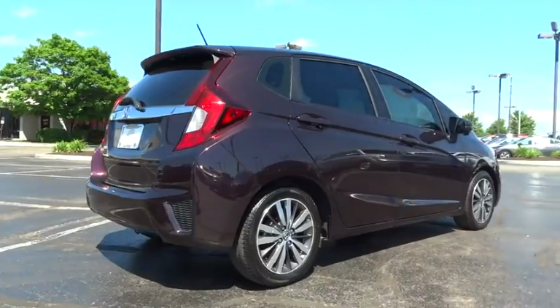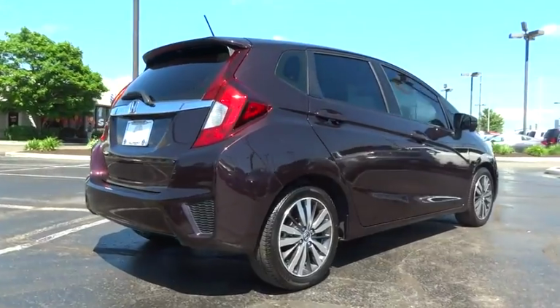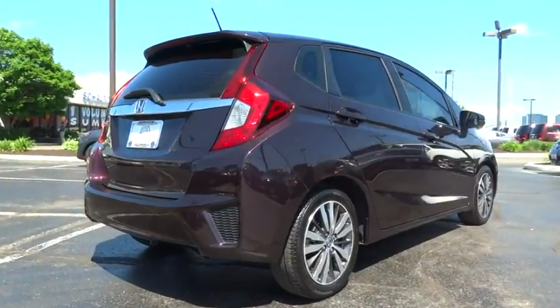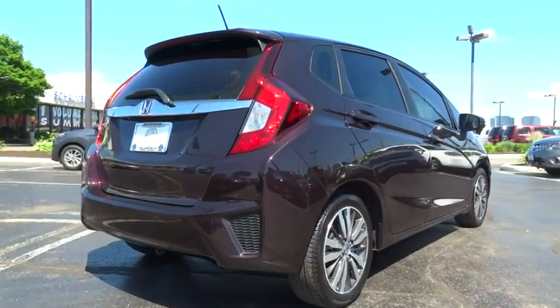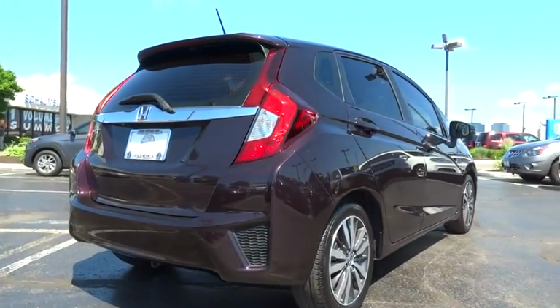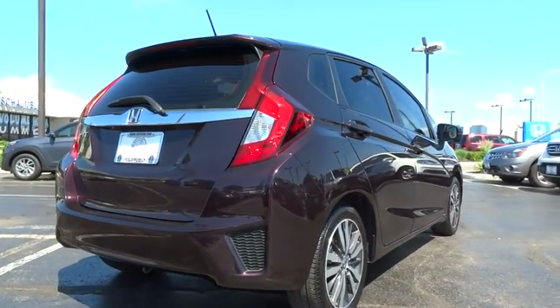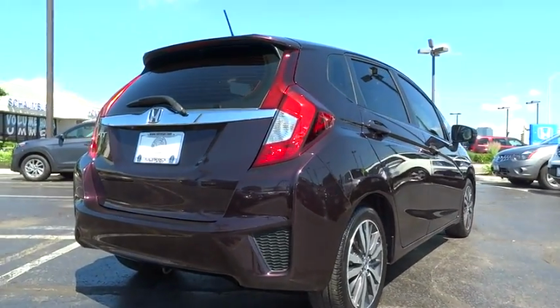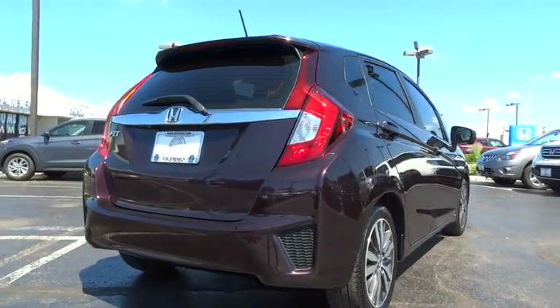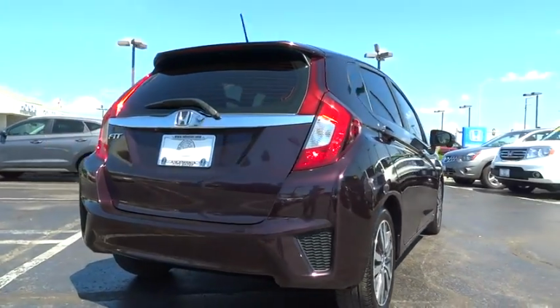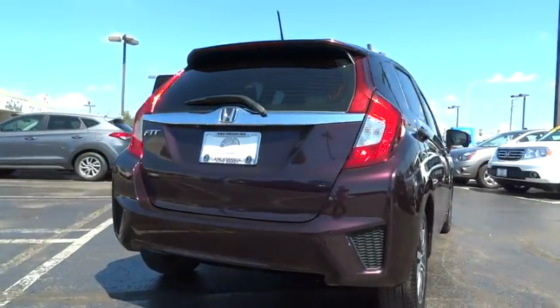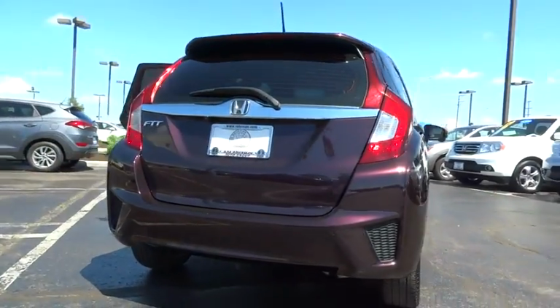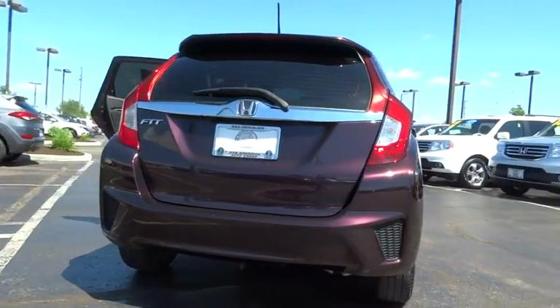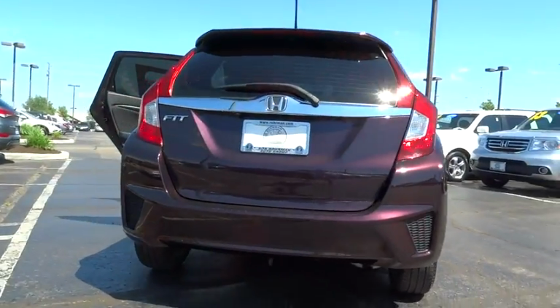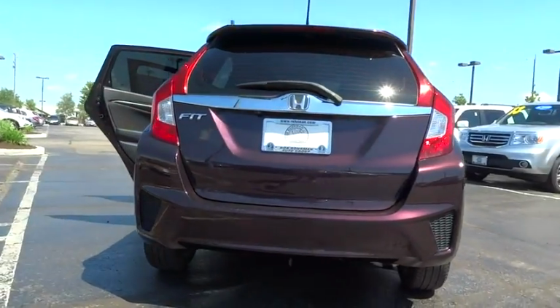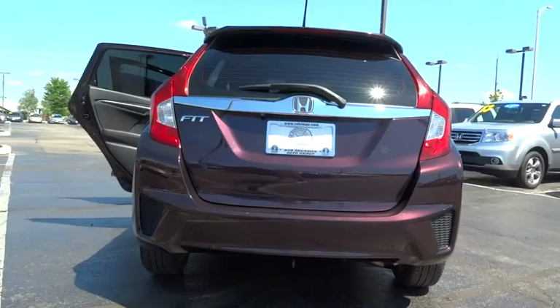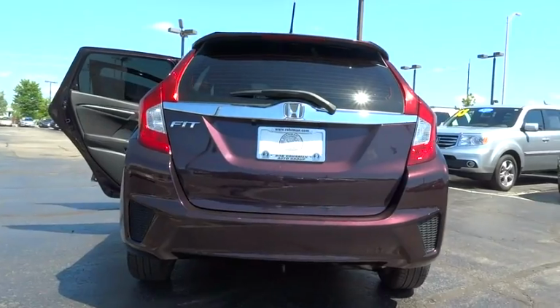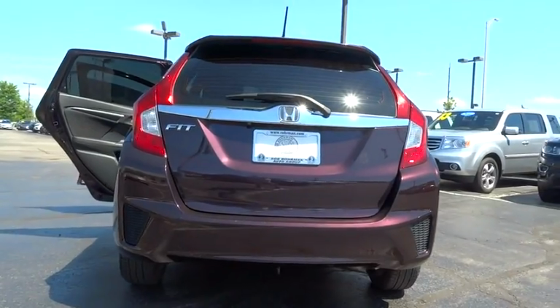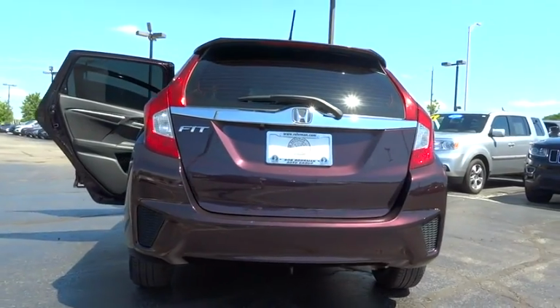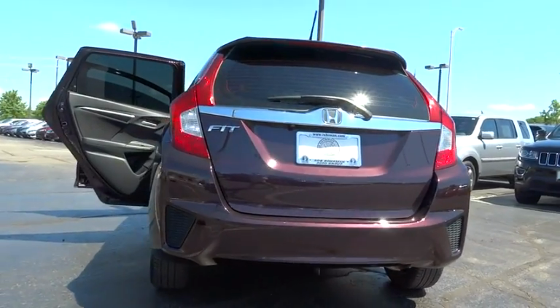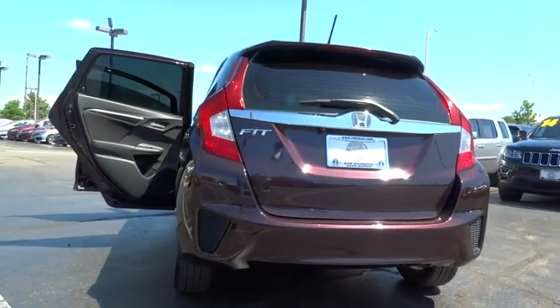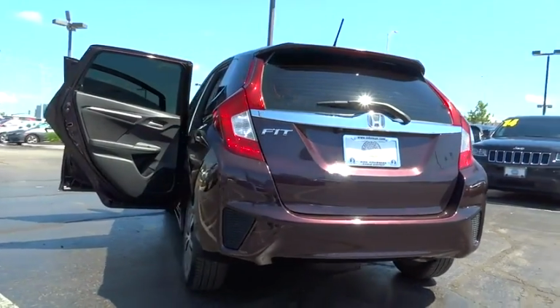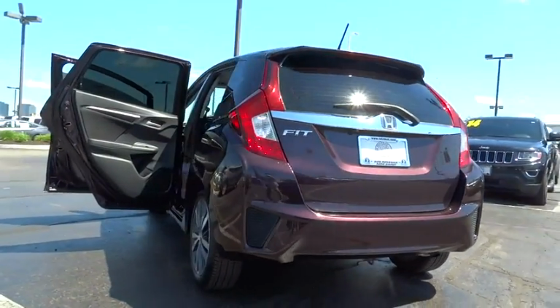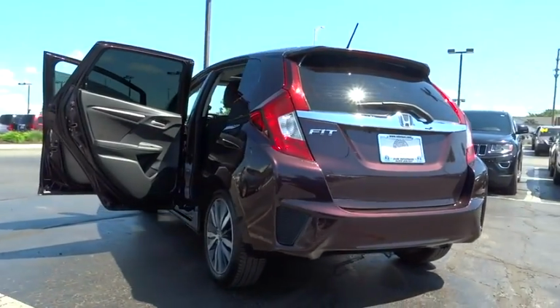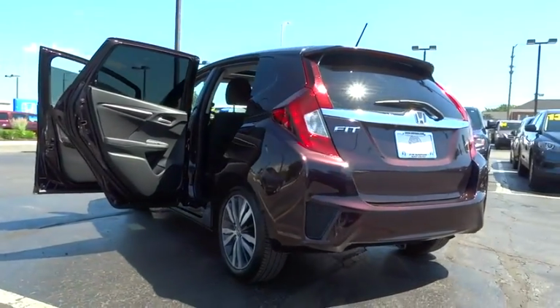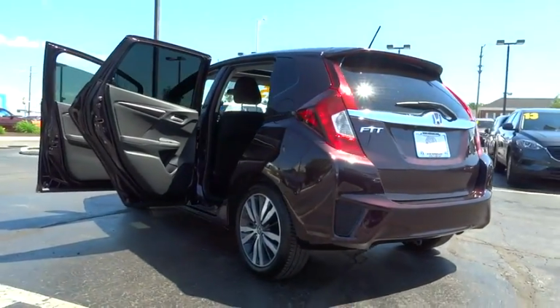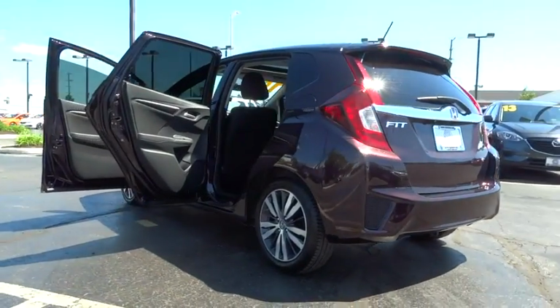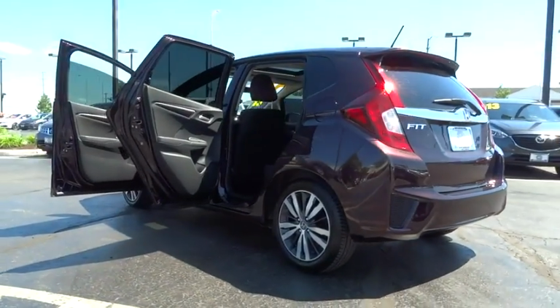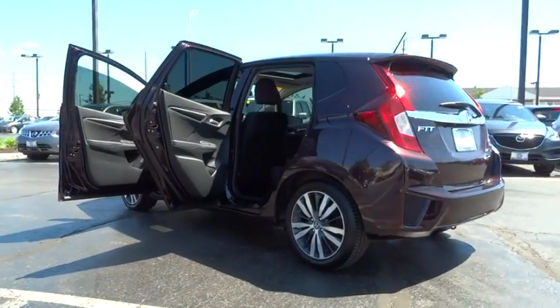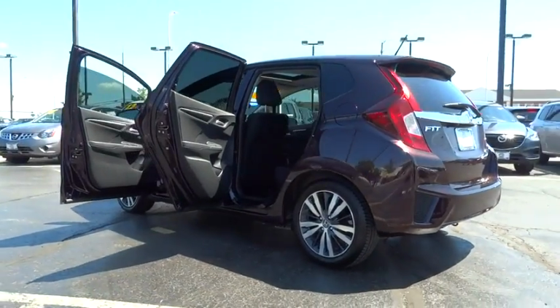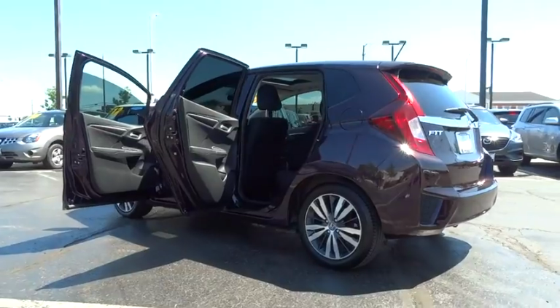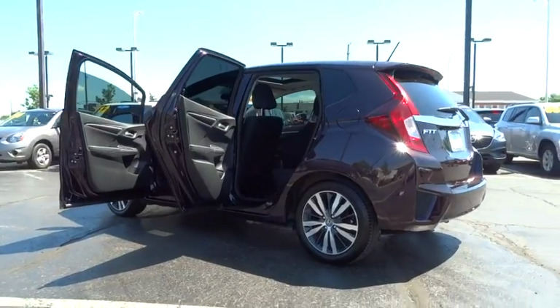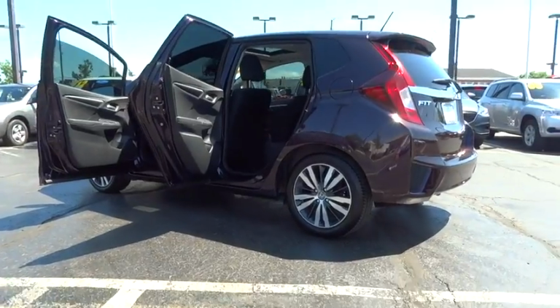This vehicle has less than 15,000 miles. Here are some of this vehicle's great options: traction control, dual airbags, alloy wheels, power steering, air conditioning front, fog lights.